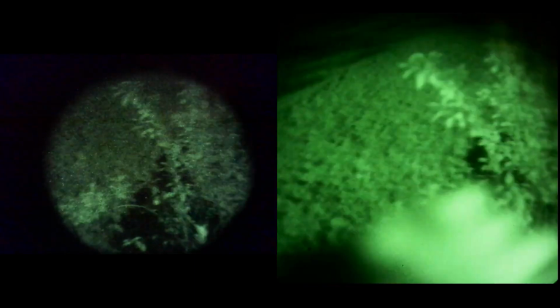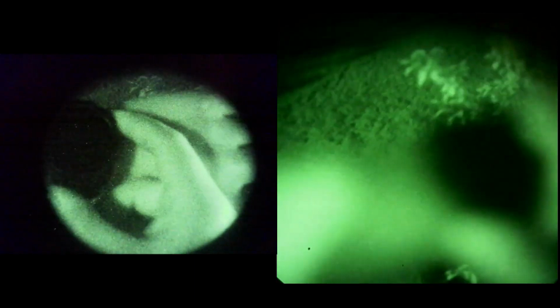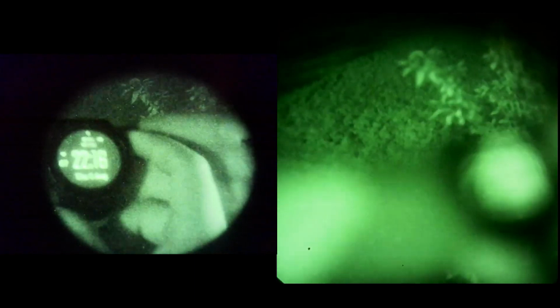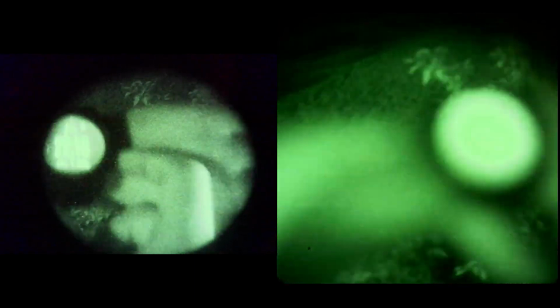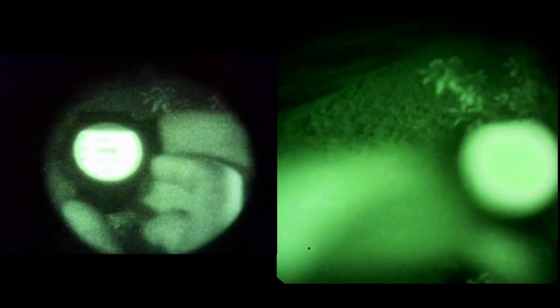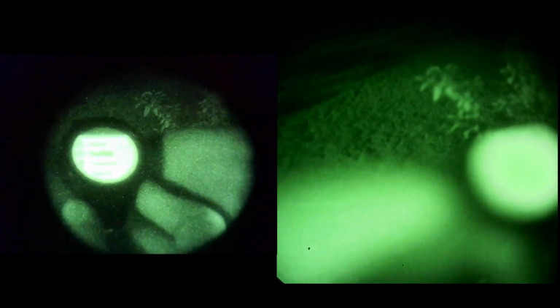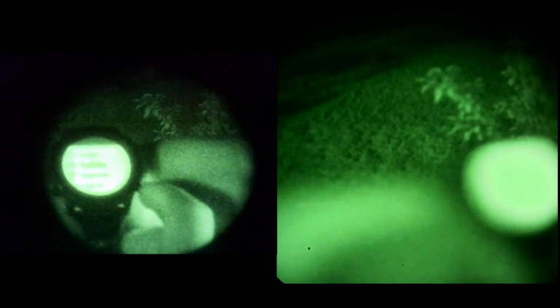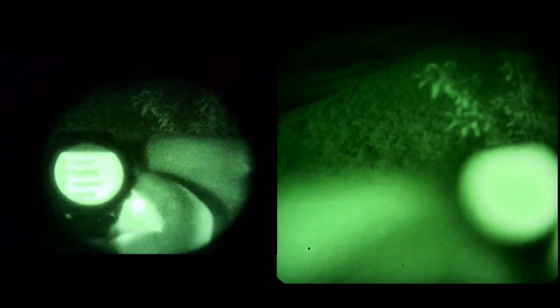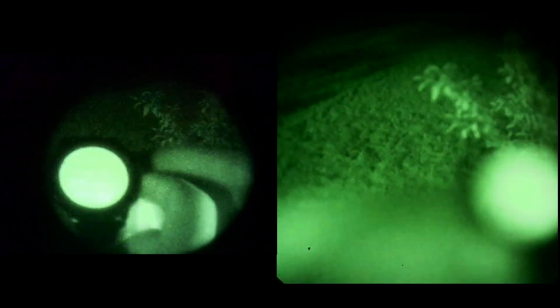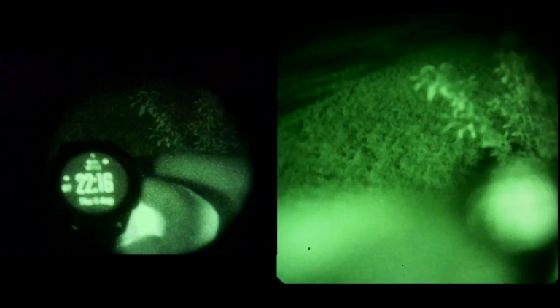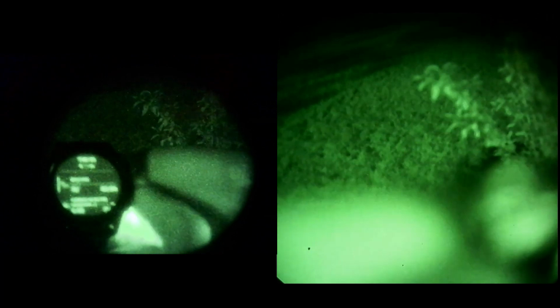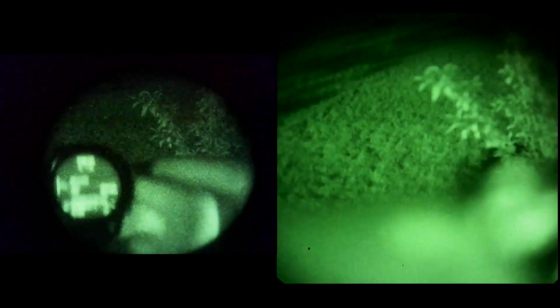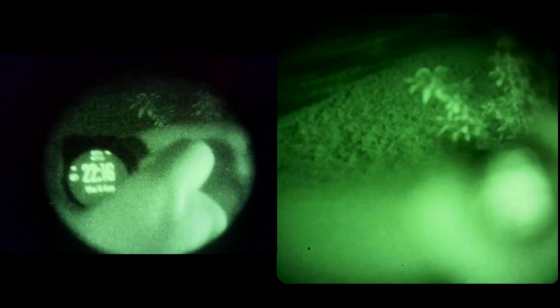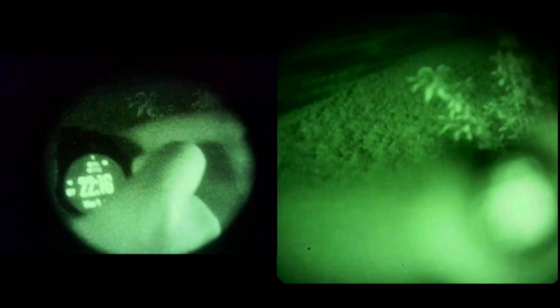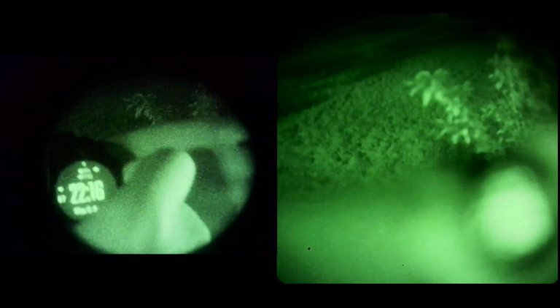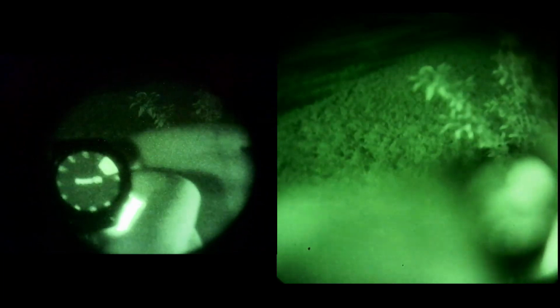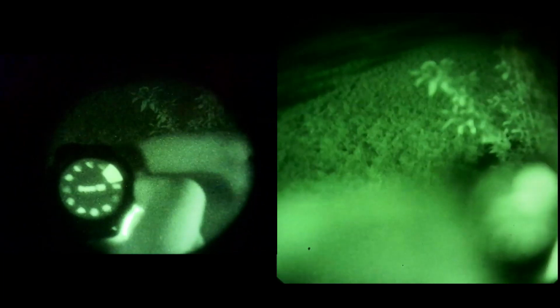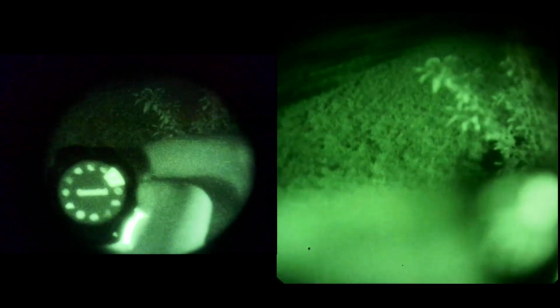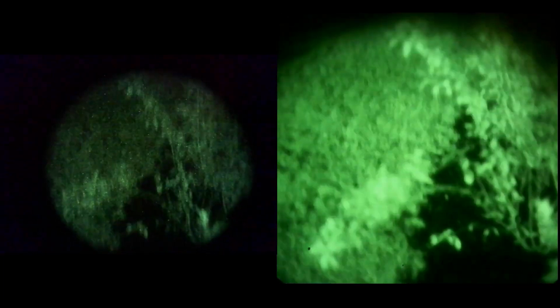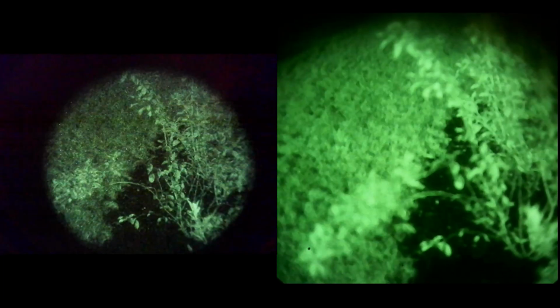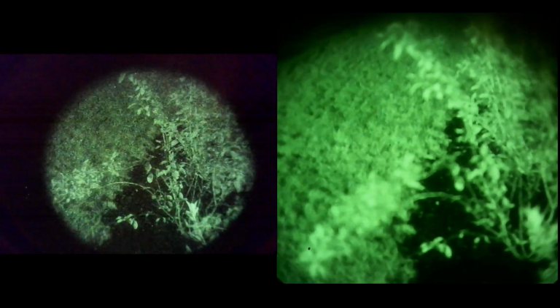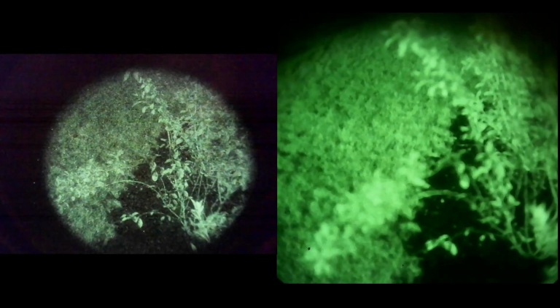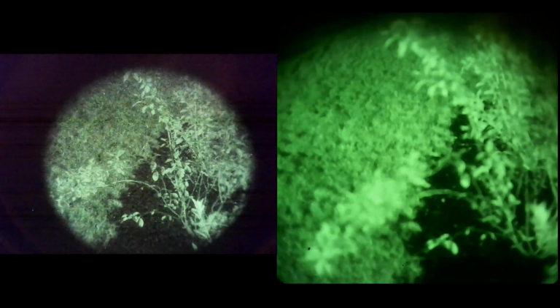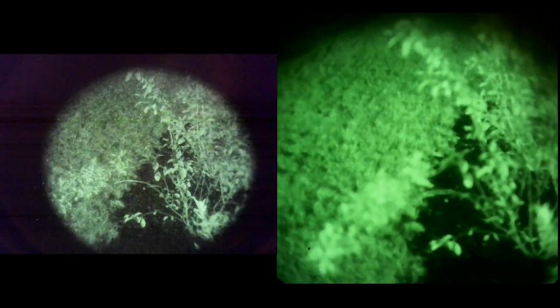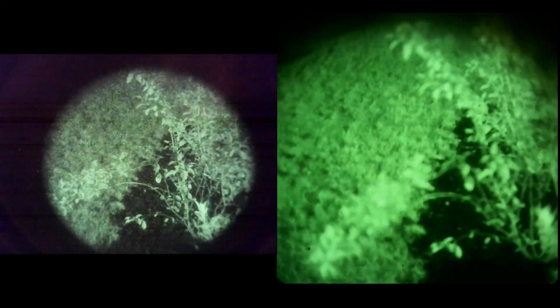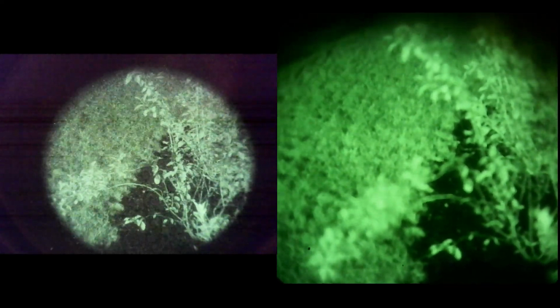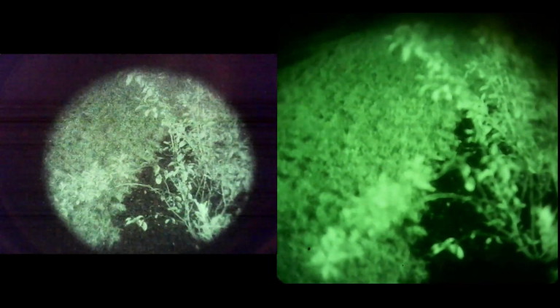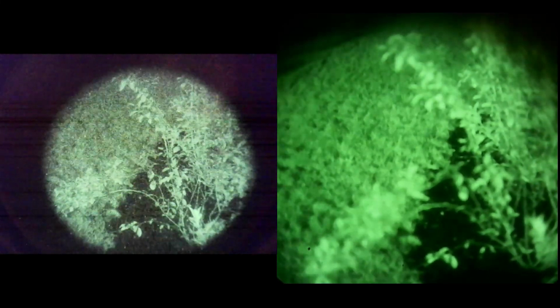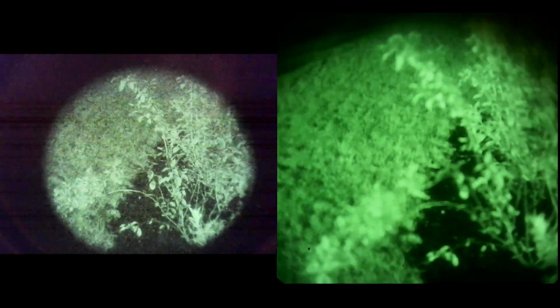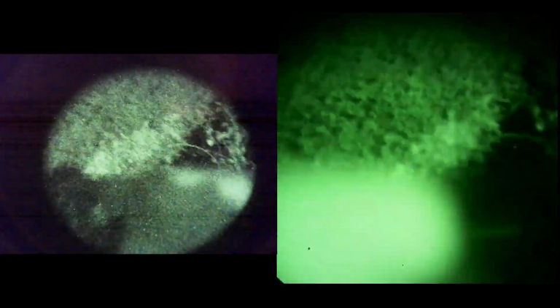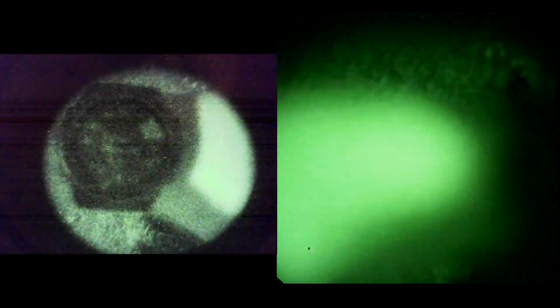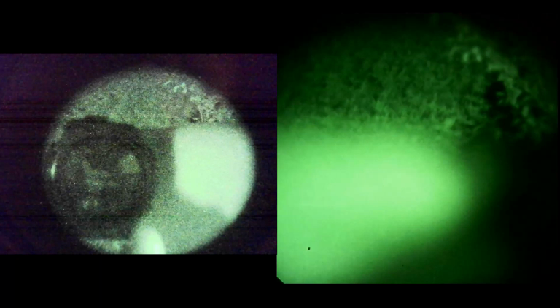Quick little cheap hack. Those Butler Creek caps are awesome — not only do they act as a refocus, but also as a protective device for the front of your device while being stored, or as a daylight filter to check your device in the day prior to heading out on mission.